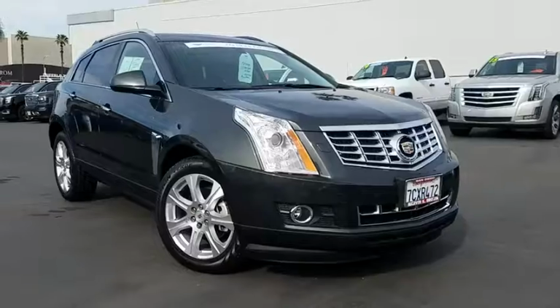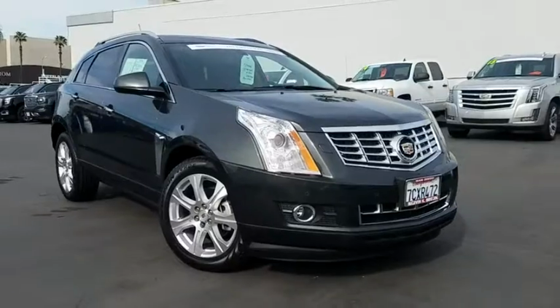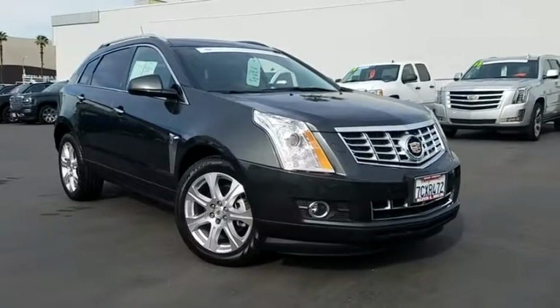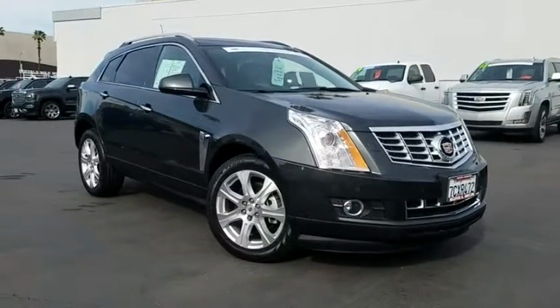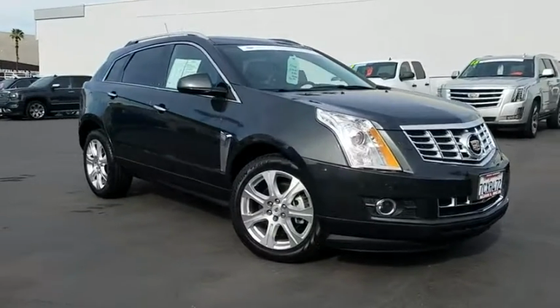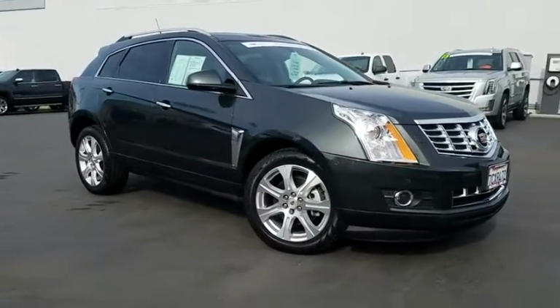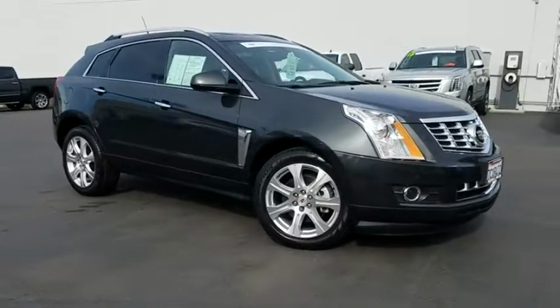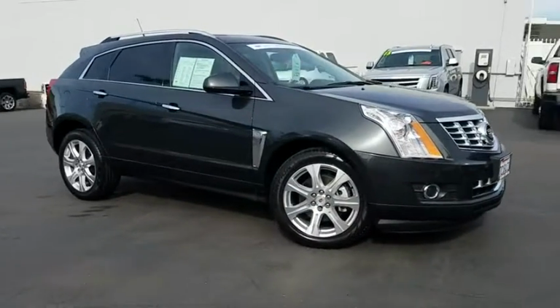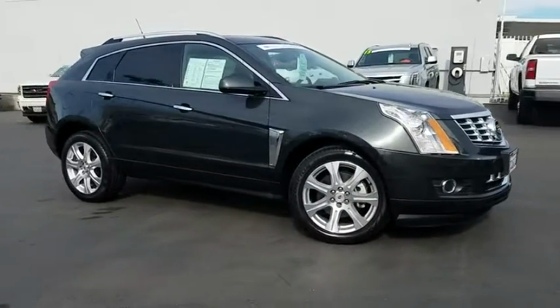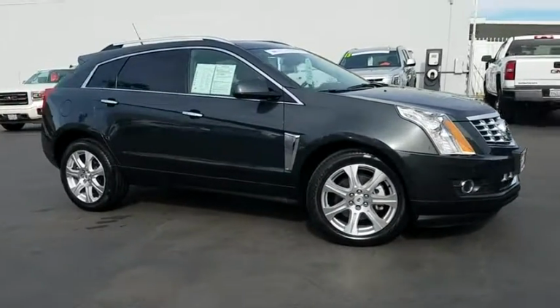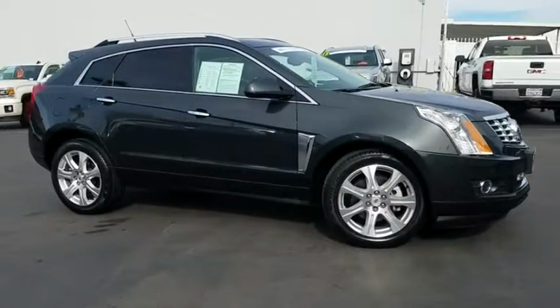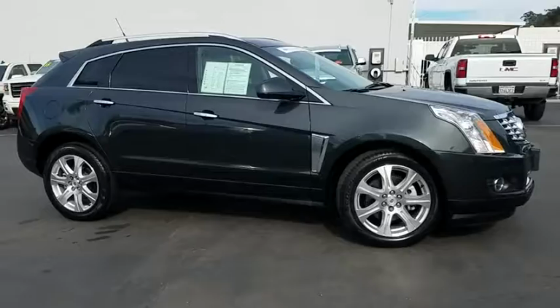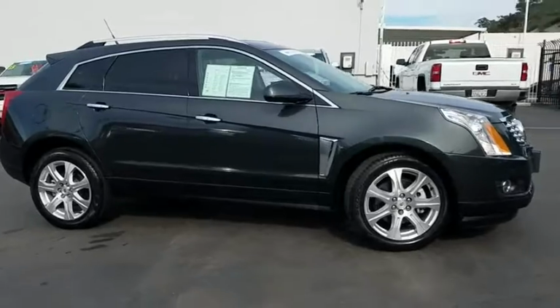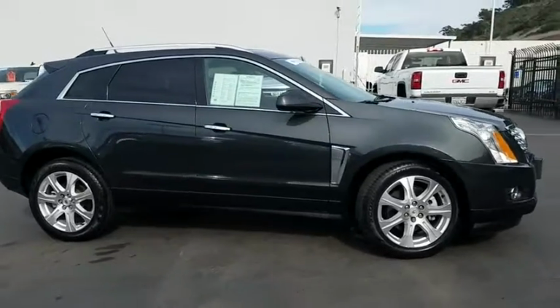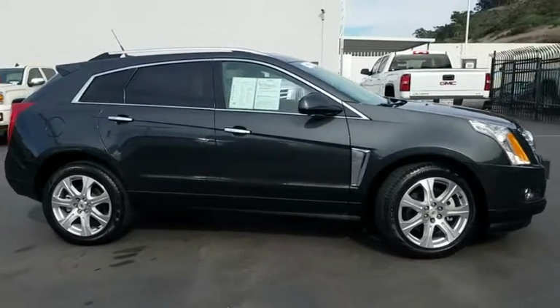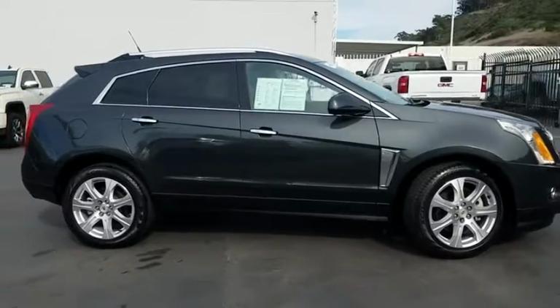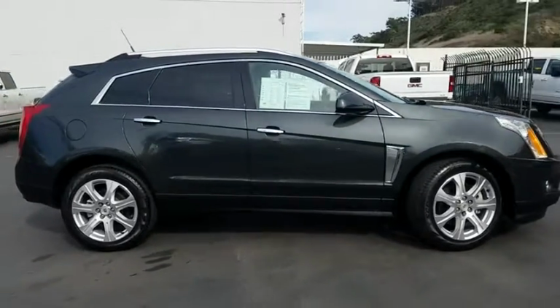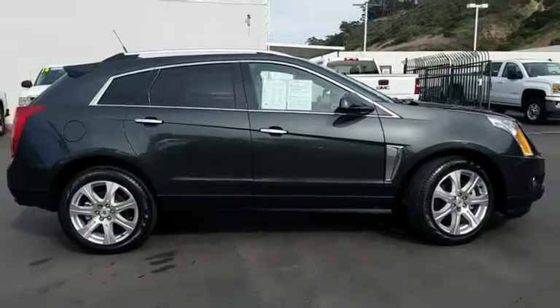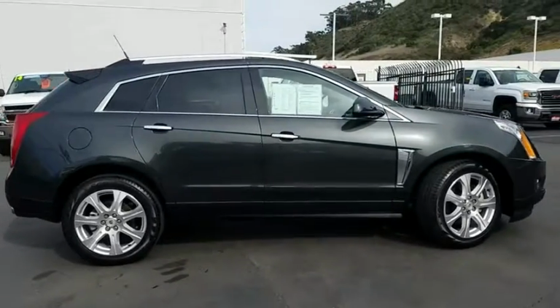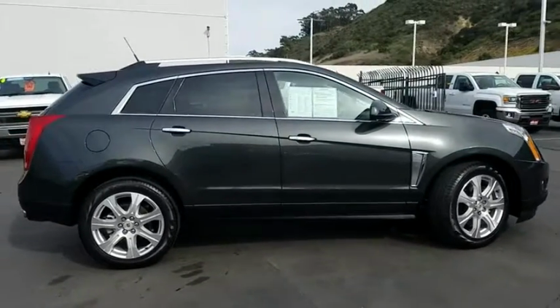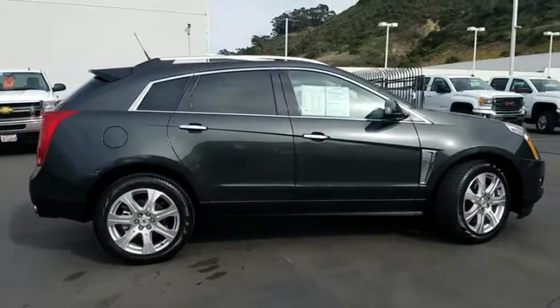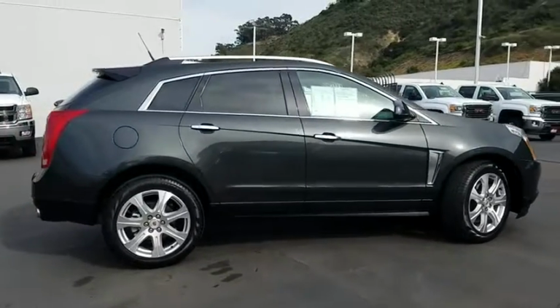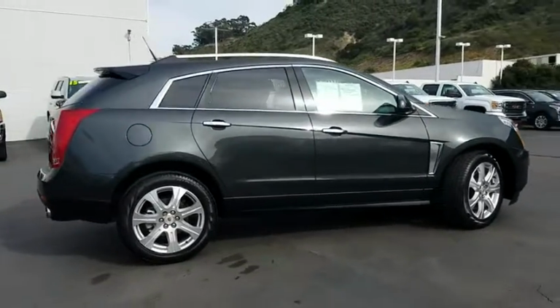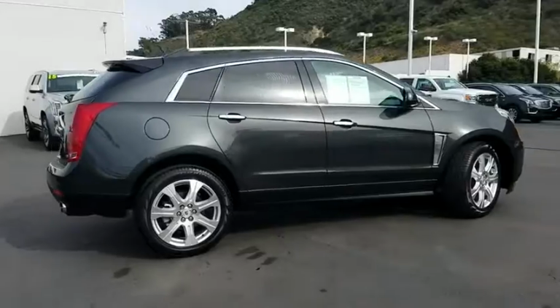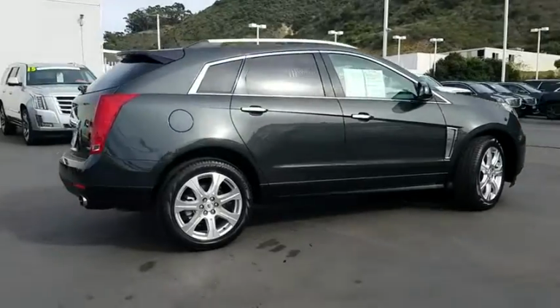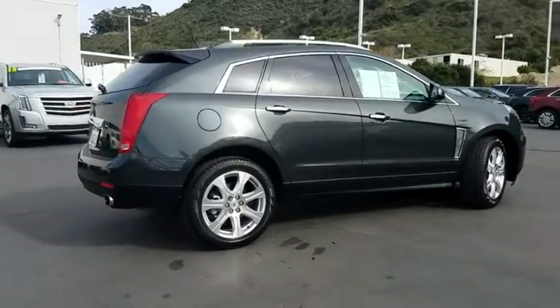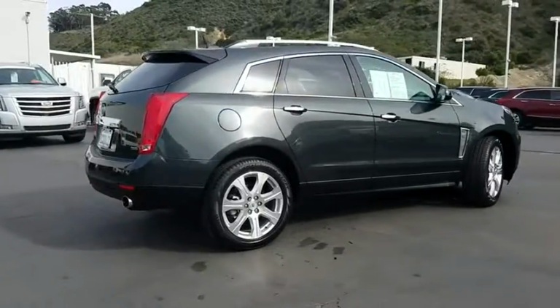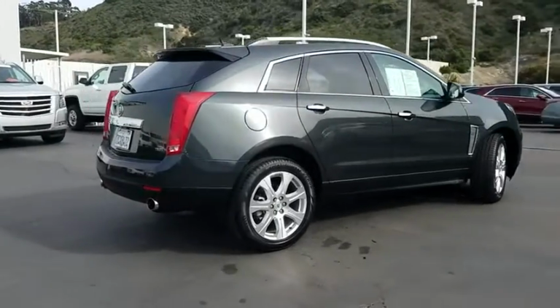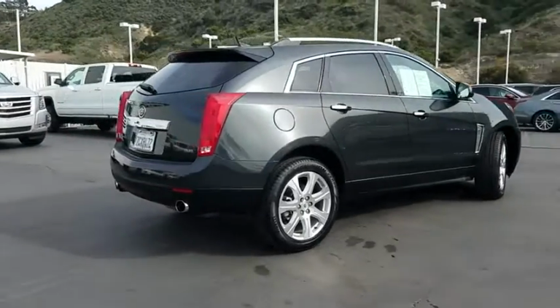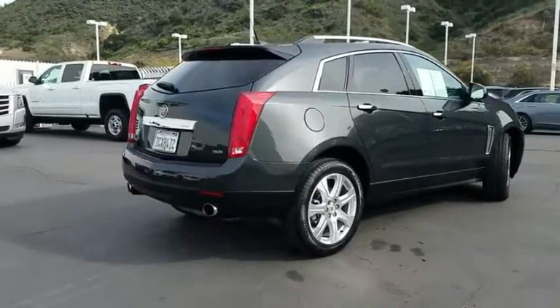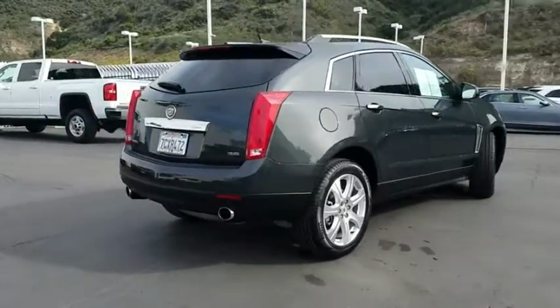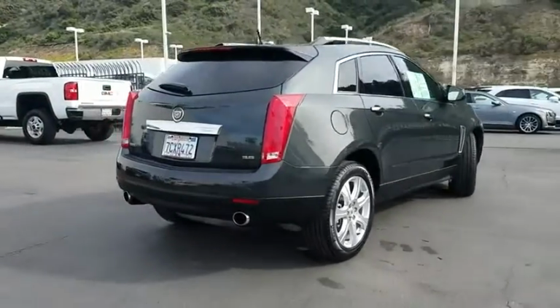The 2014 Cadillac SRX is beautiful from every angle. For driving enthusiasts, there's track-tuned handling, advanced engine power, and the added confidence of available all-wheel drive.